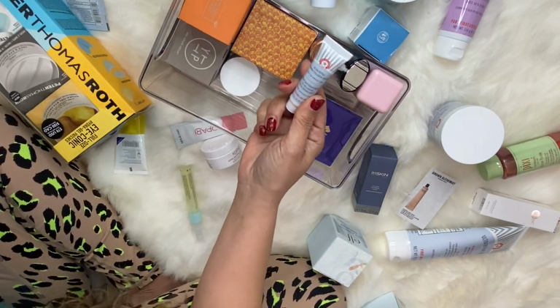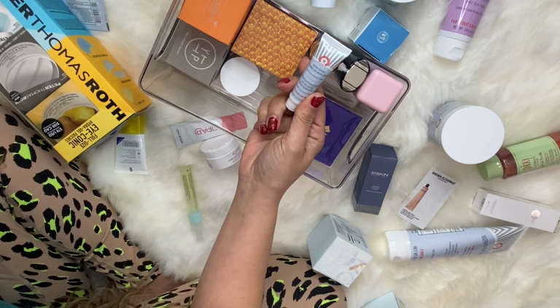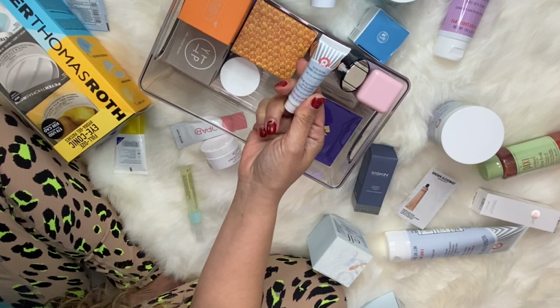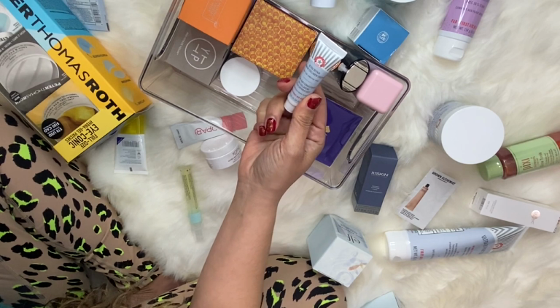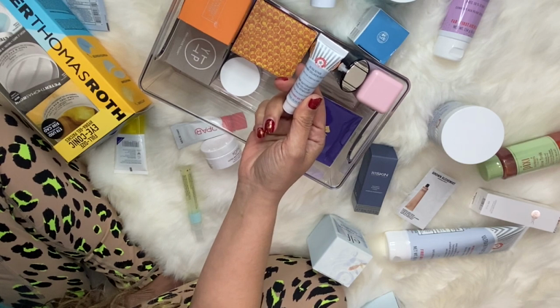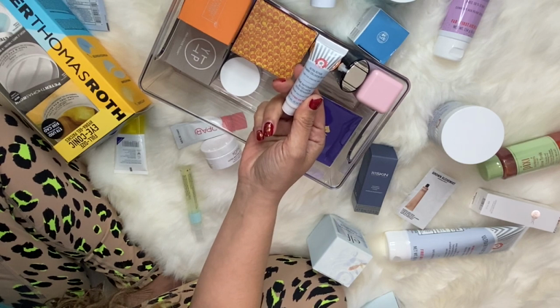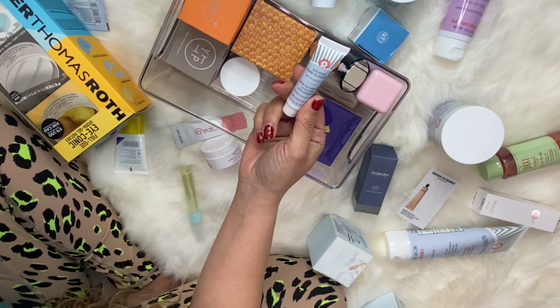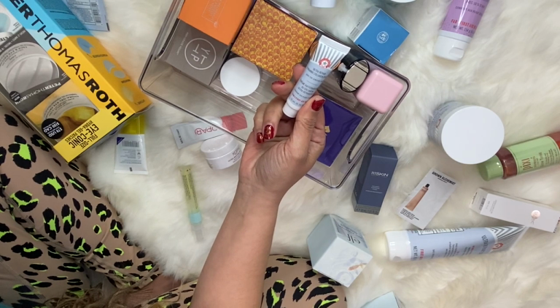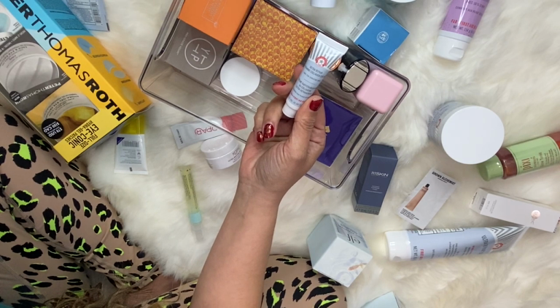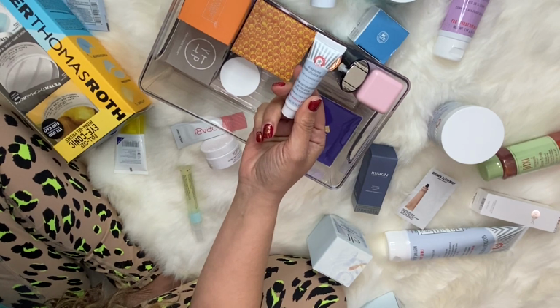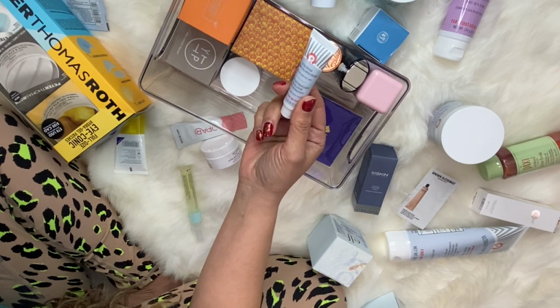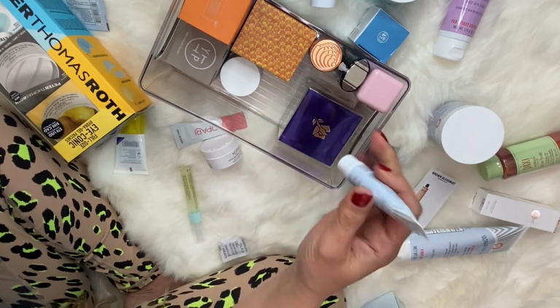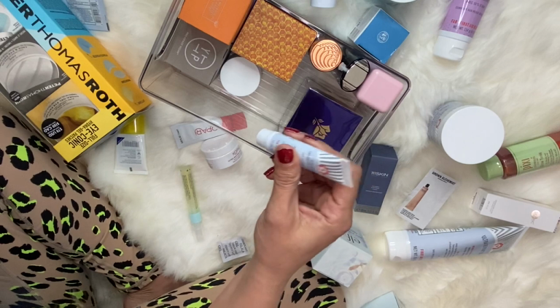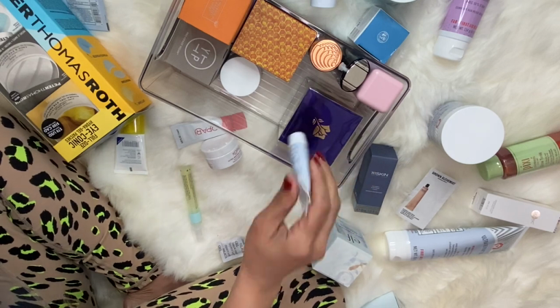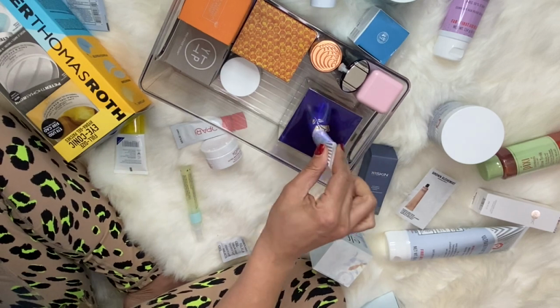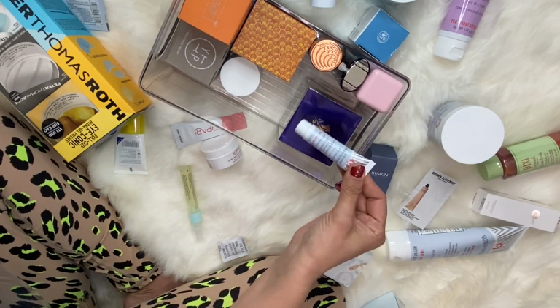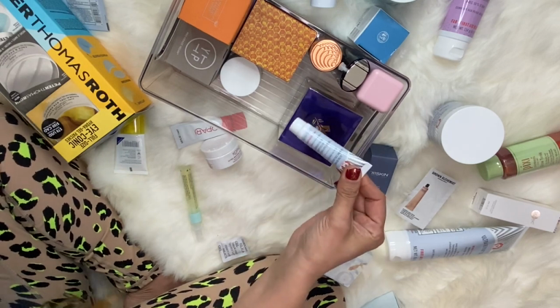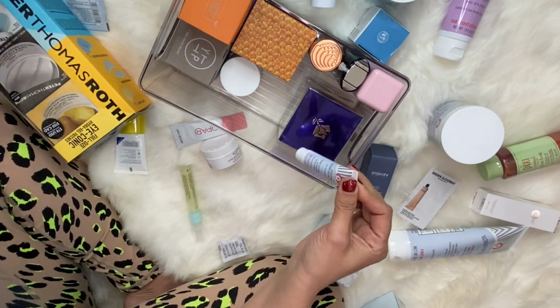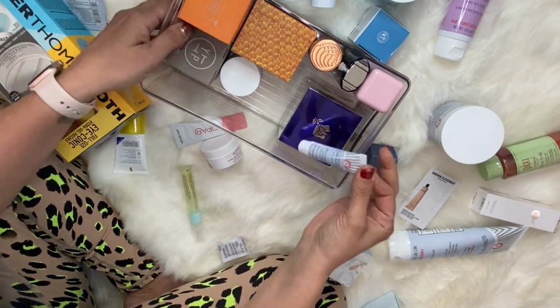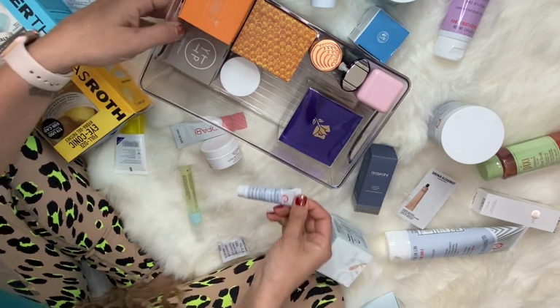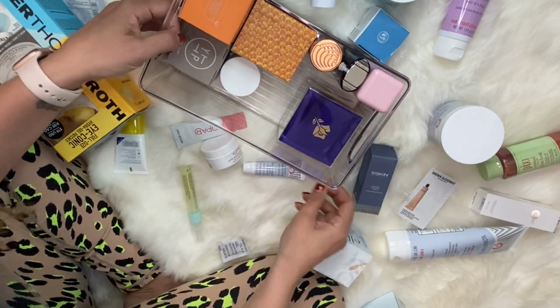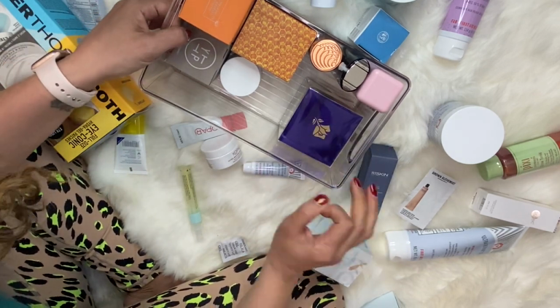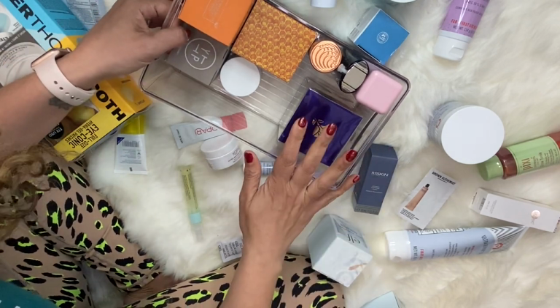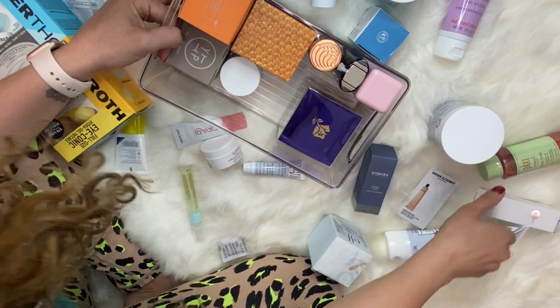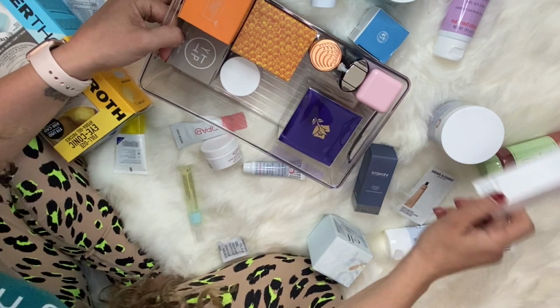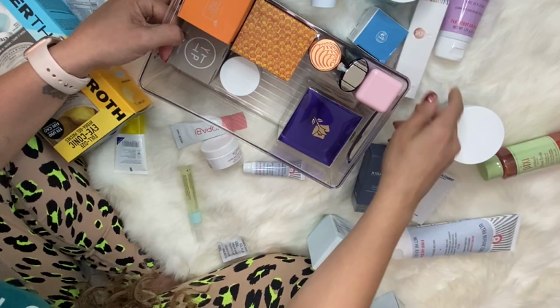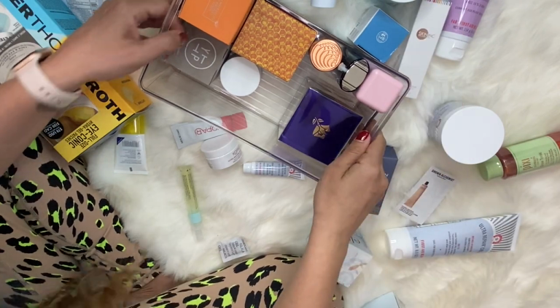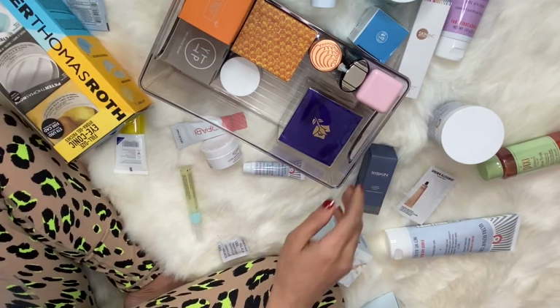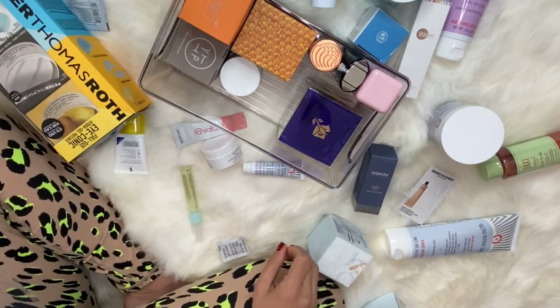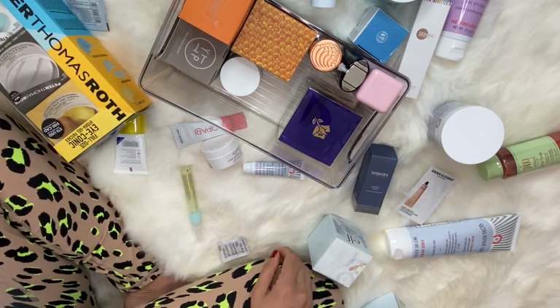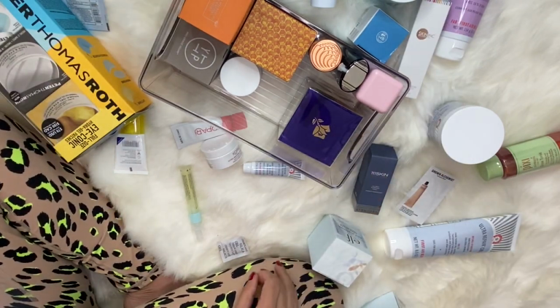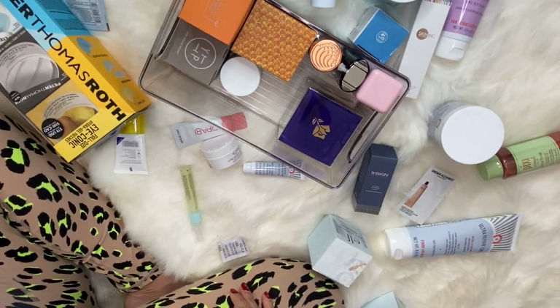This is a Firming Eye Cream and a Firming Collagen Cream, so that is a moisturizer — but this is a mini, so I'll put it in my minis area. There are a few serums, so let me grab another bin for those.